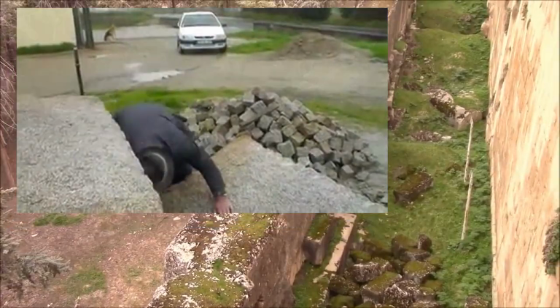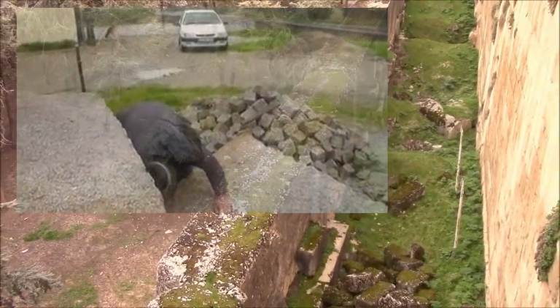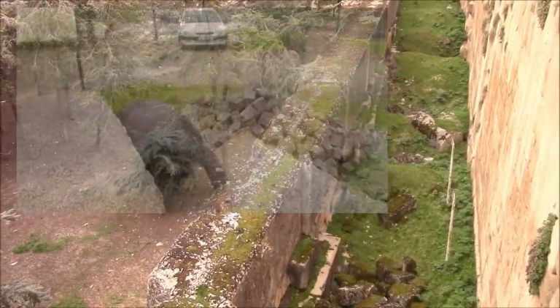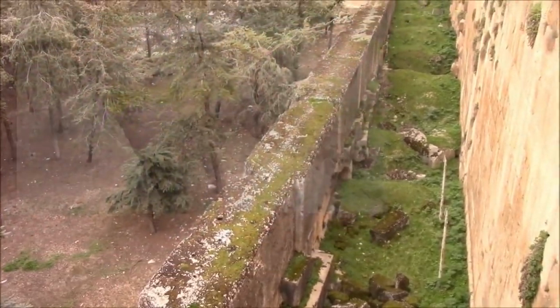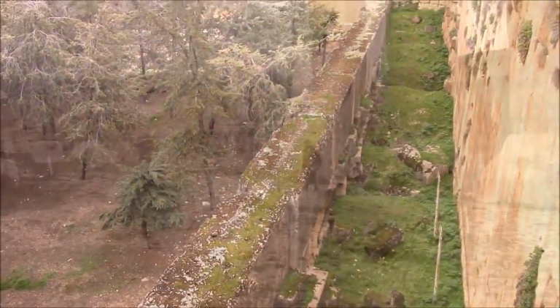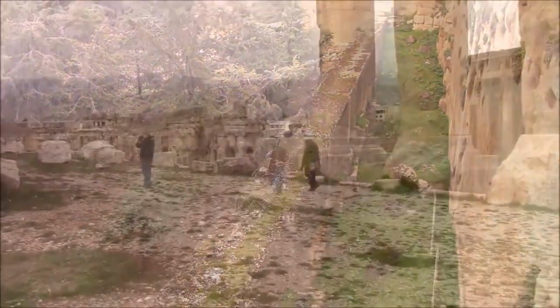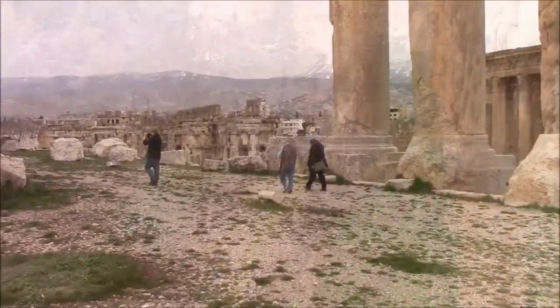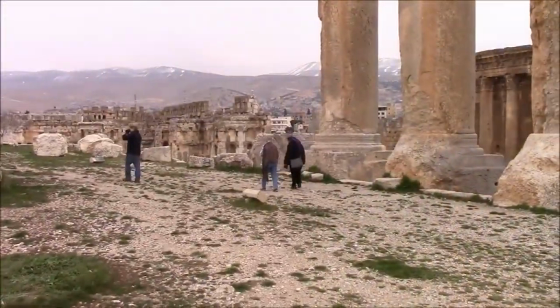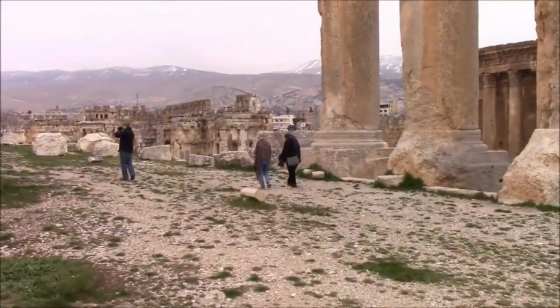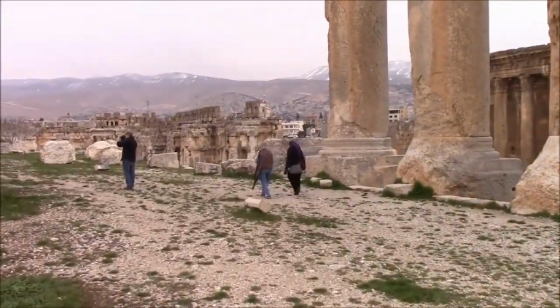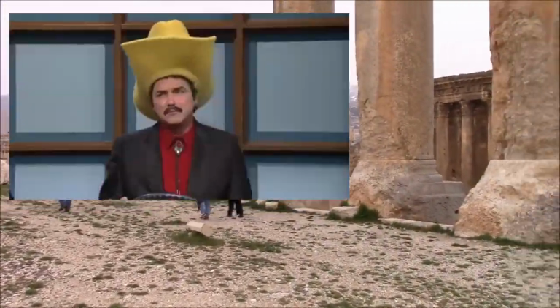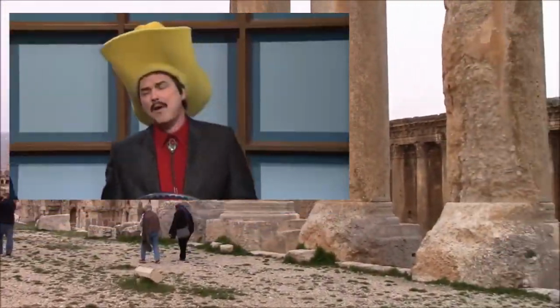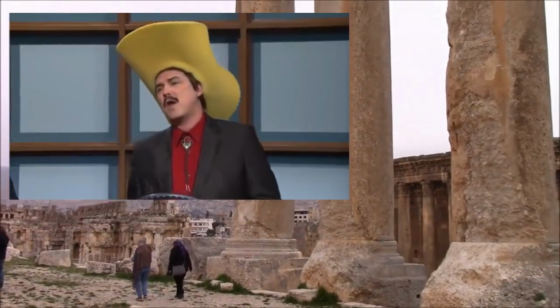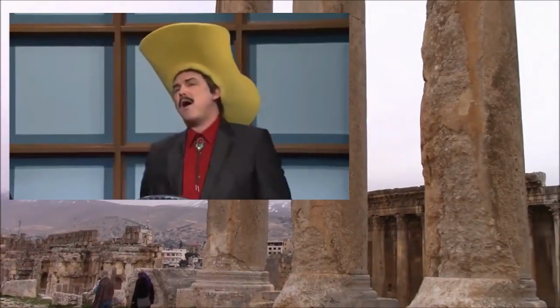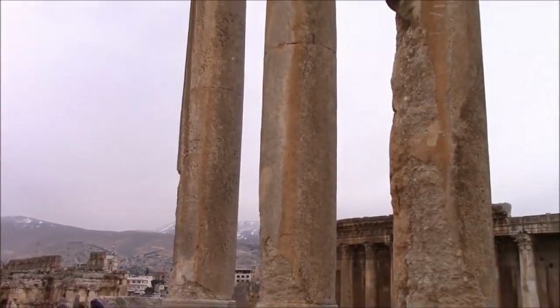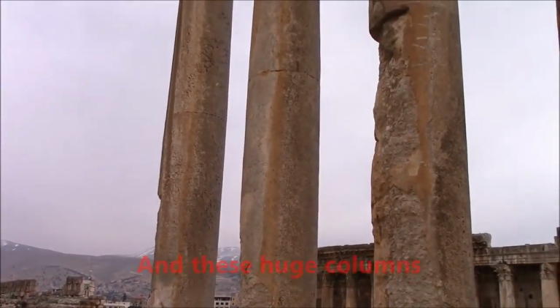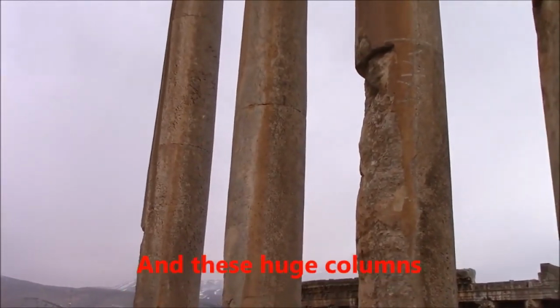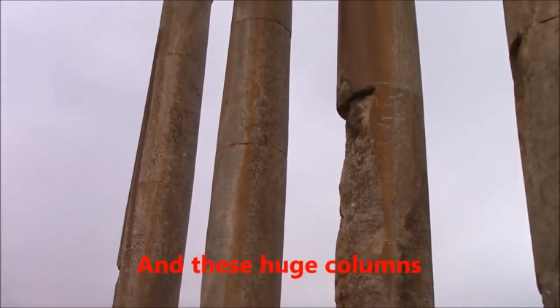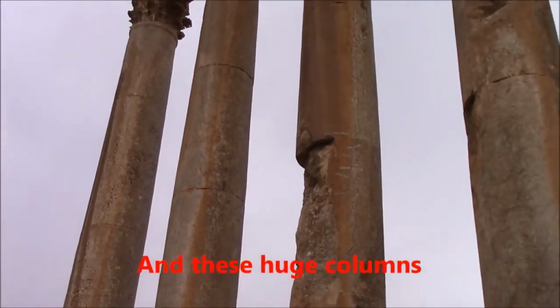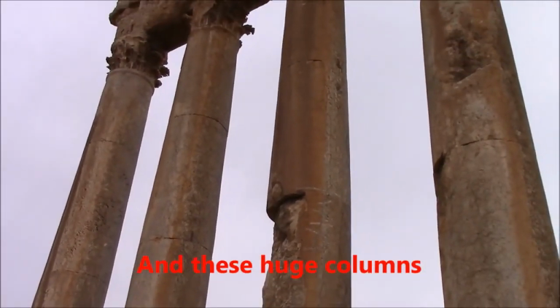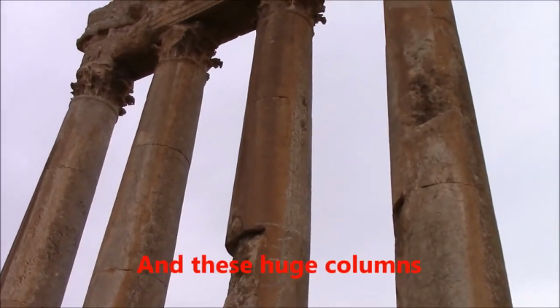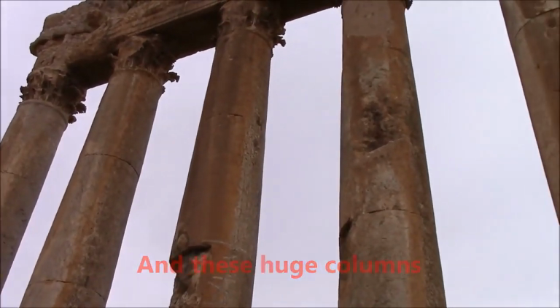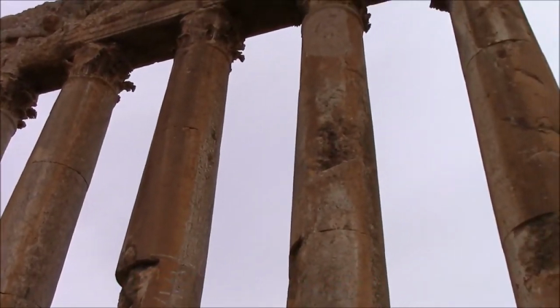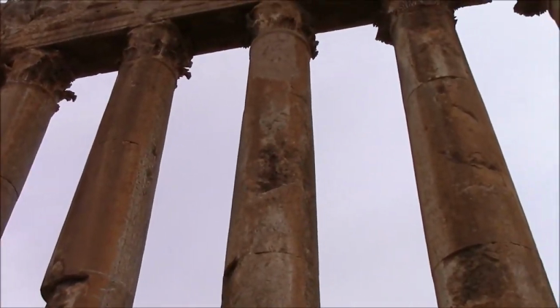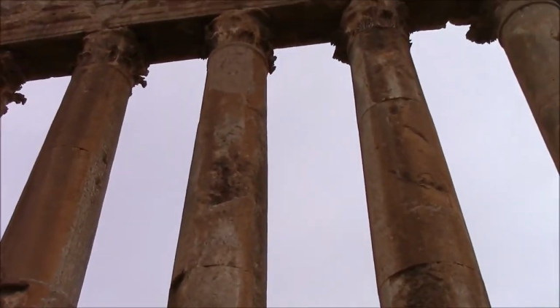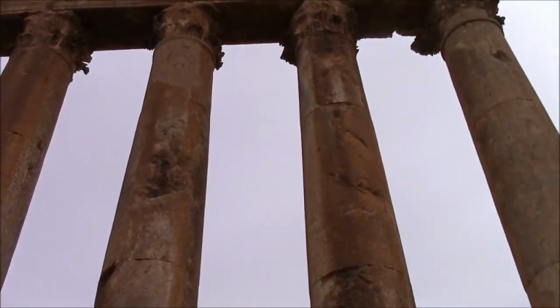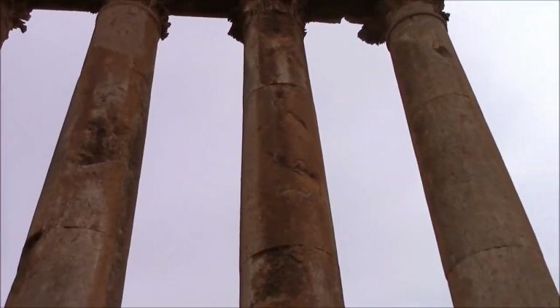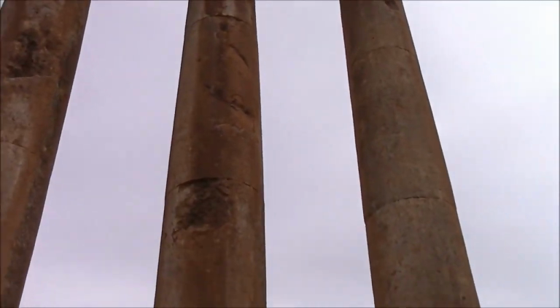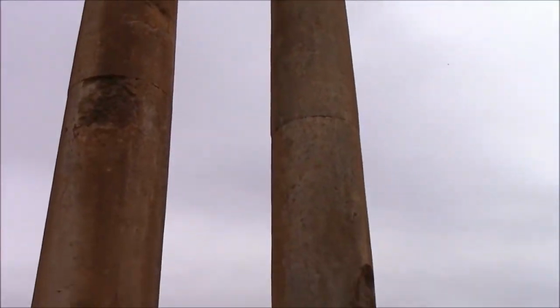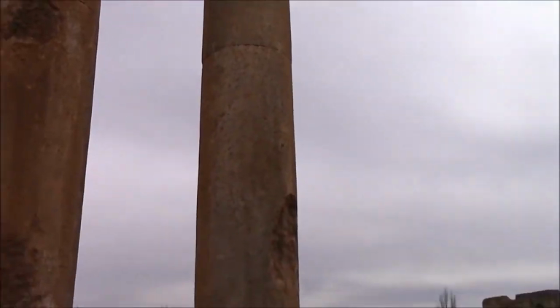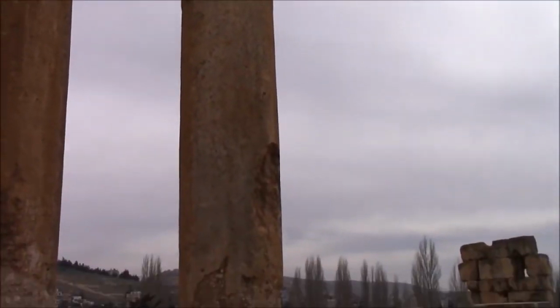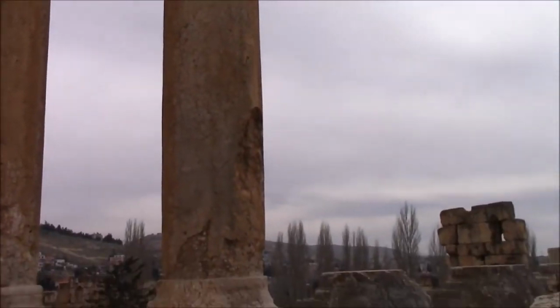Brian then continues on to these columns — big columns. You would think, given the previous example, he's going to say these are so big Romans couldn't do this. Funny enough, that's going to backfire on him later on.